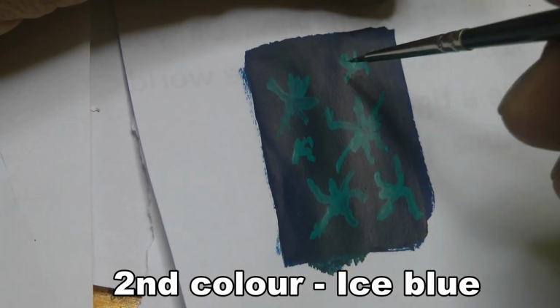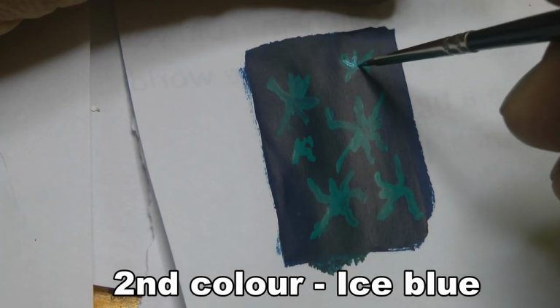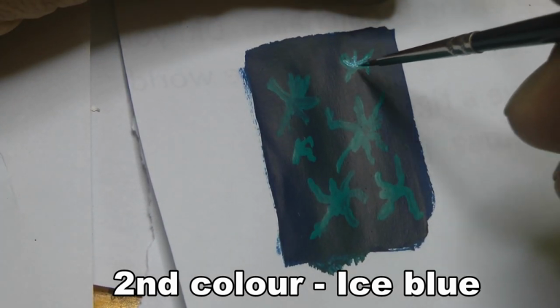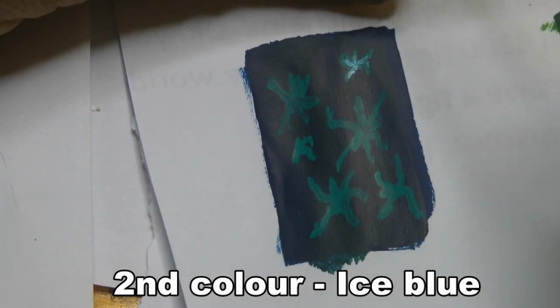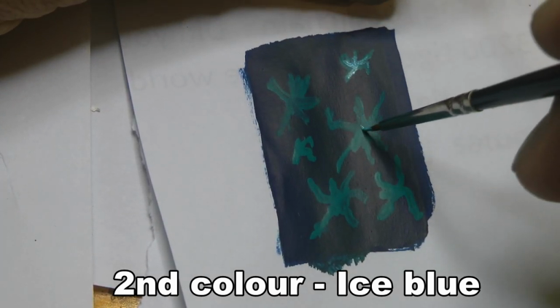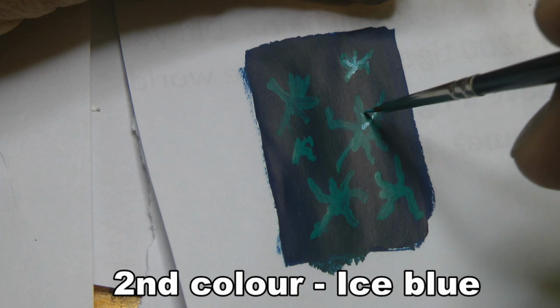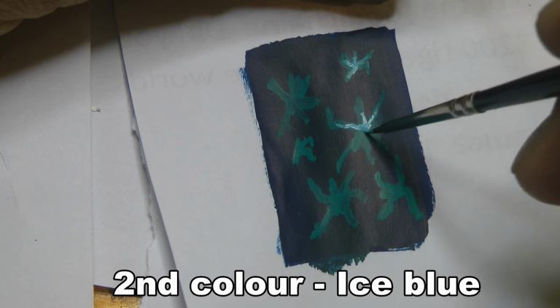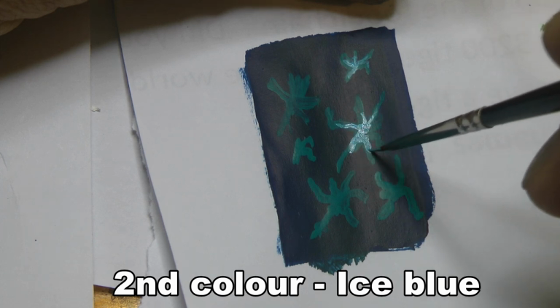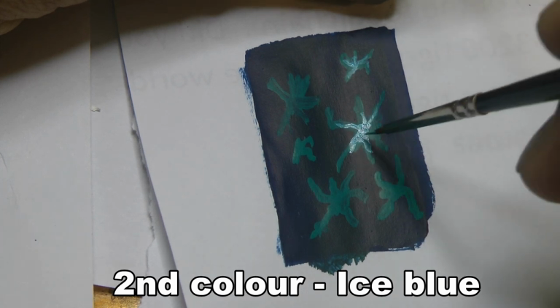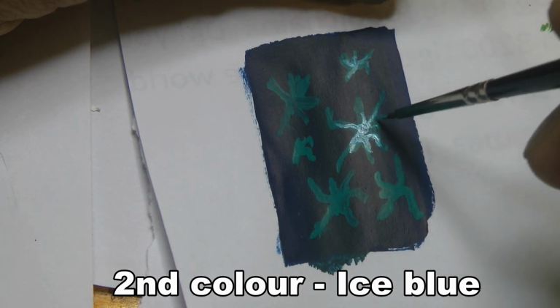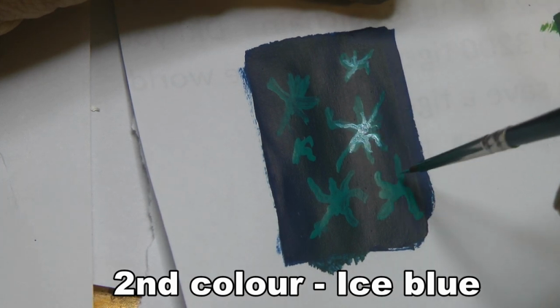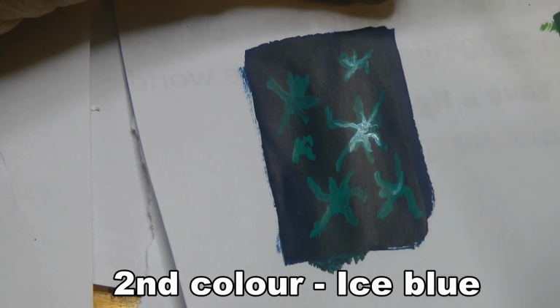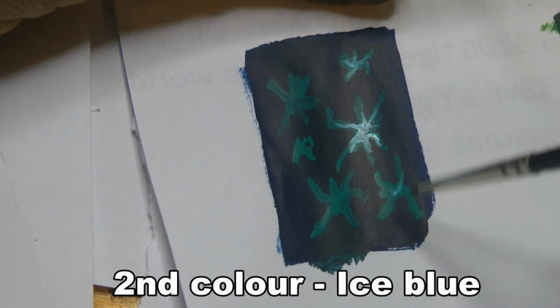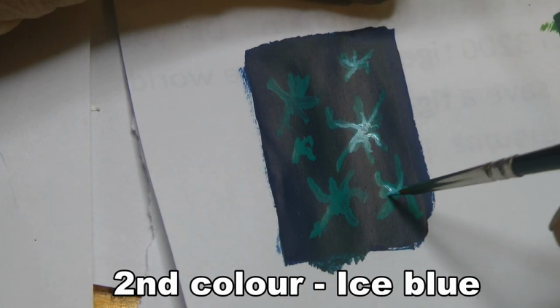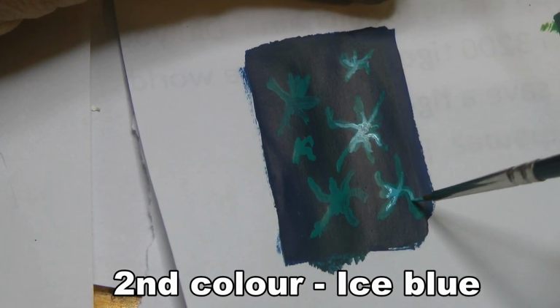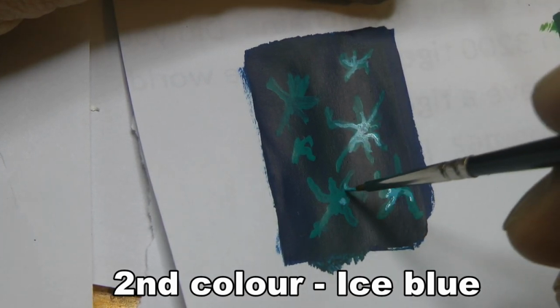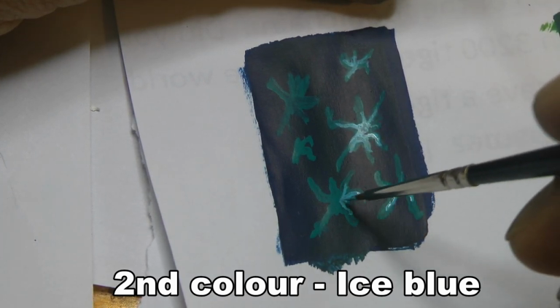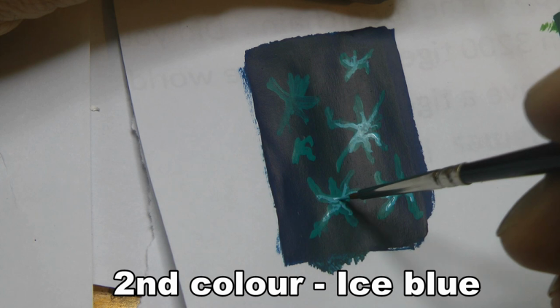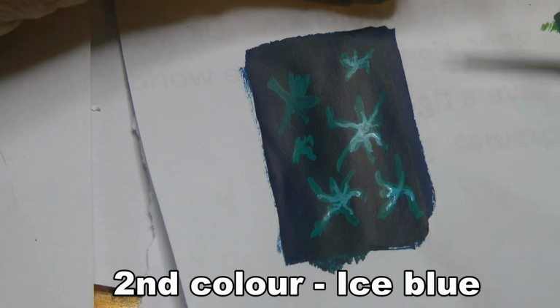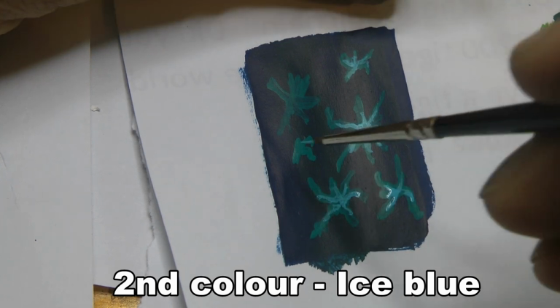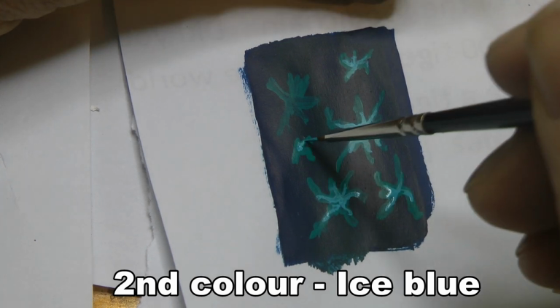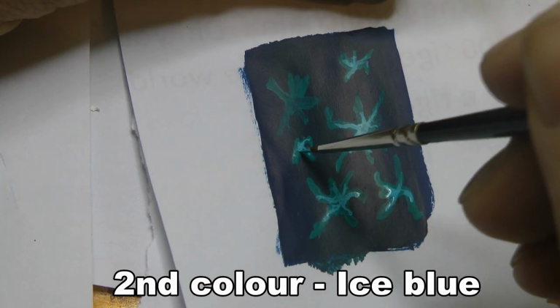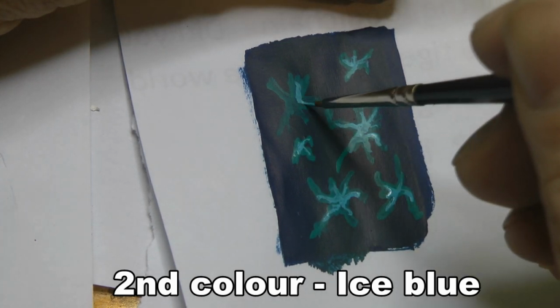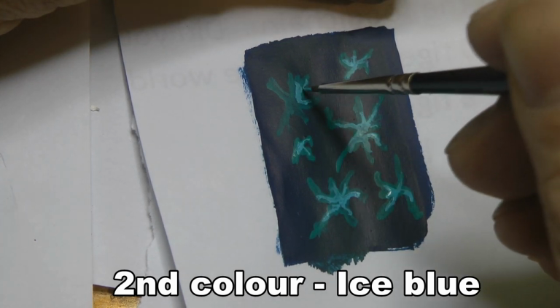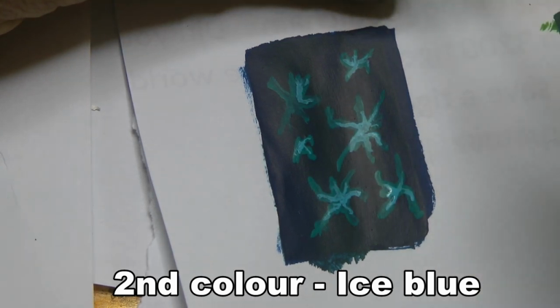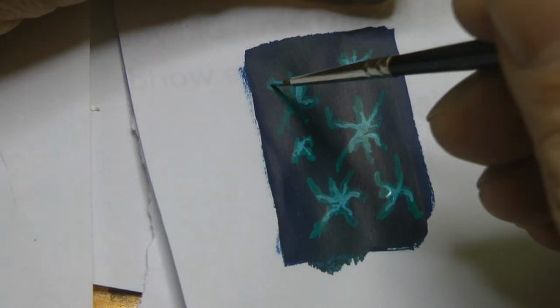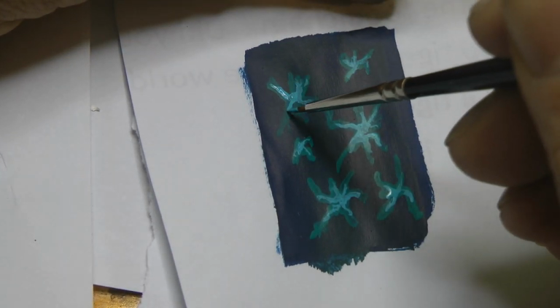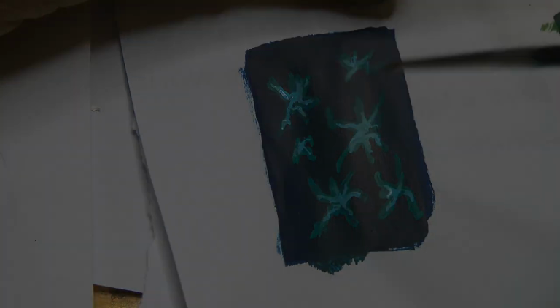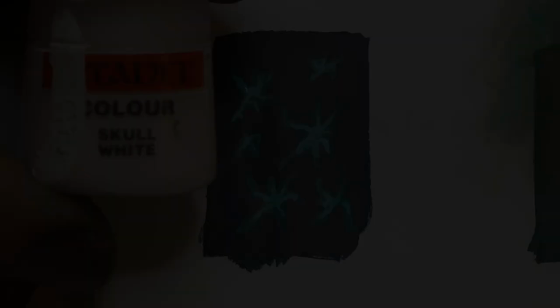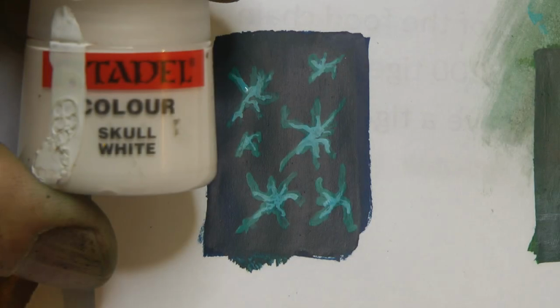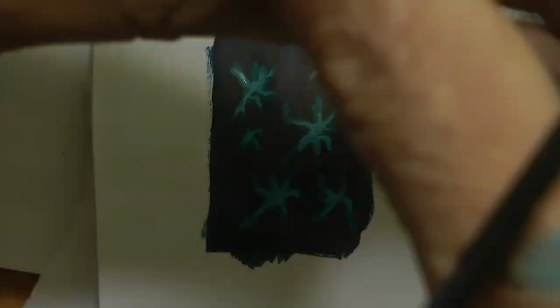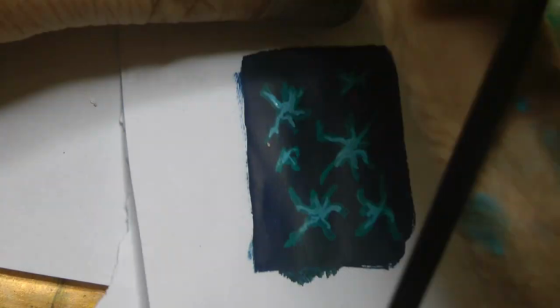Good luck with it, guys, and have fun — that's what this is all about. If you want to practice on paper first, go right ahead. What you're seeing on the paper is large-scale; at the end of the video you'll see the effect on the actual model.